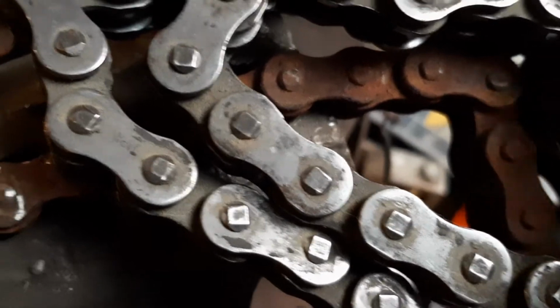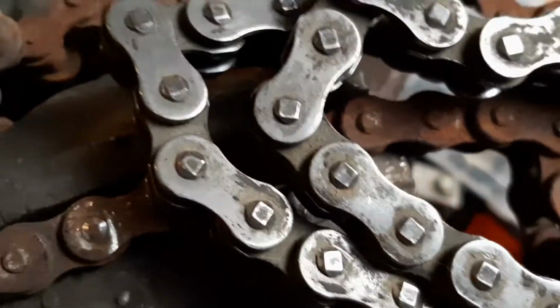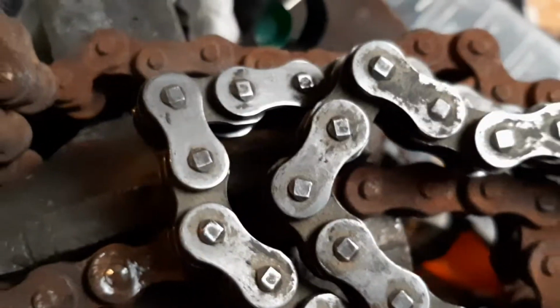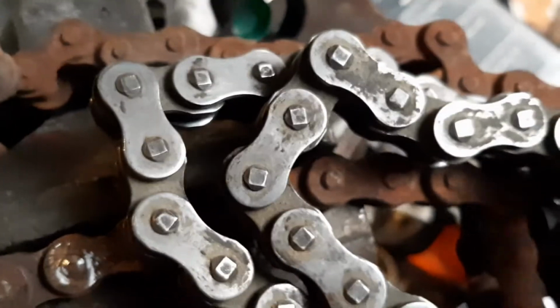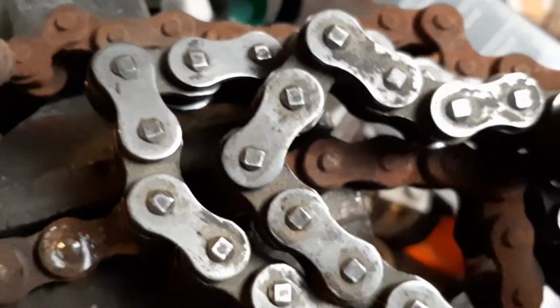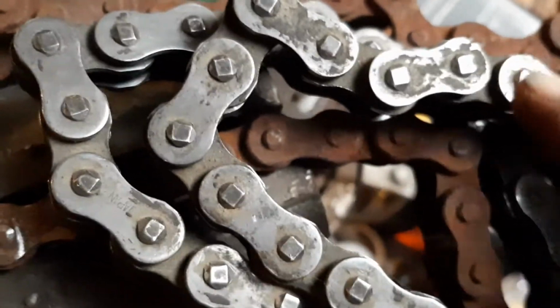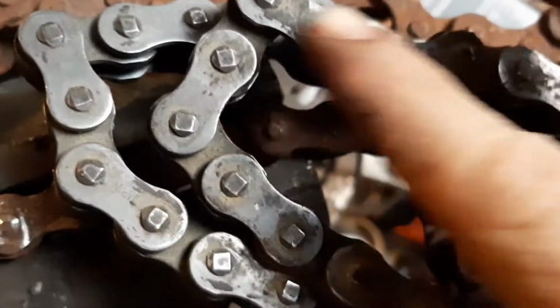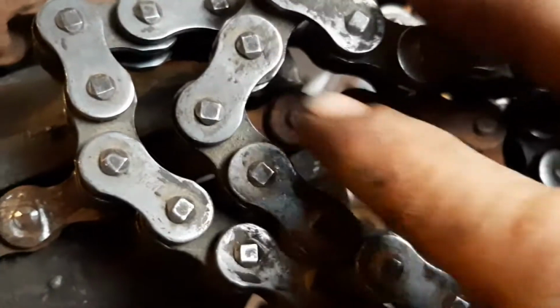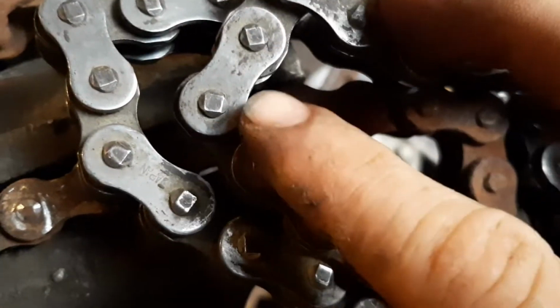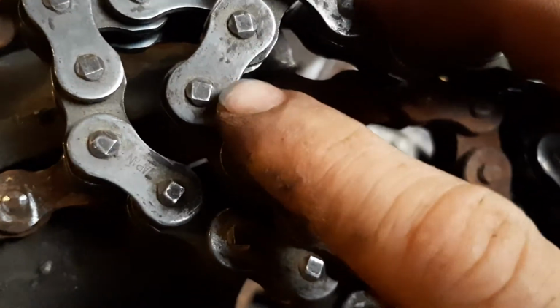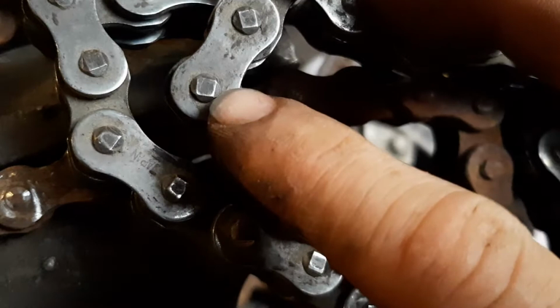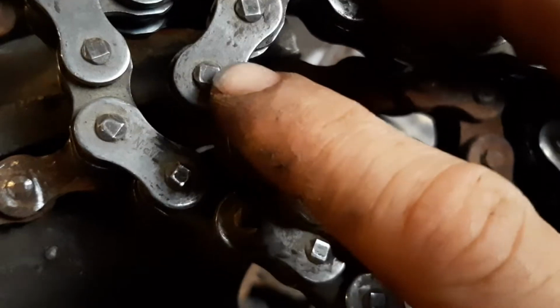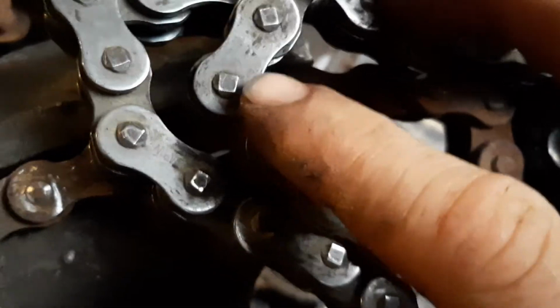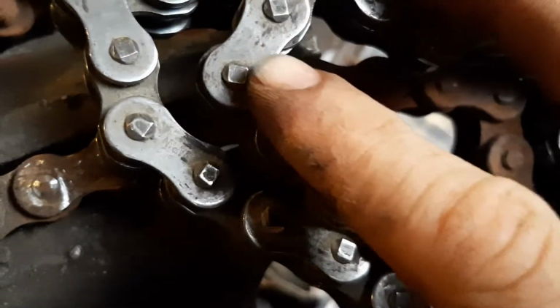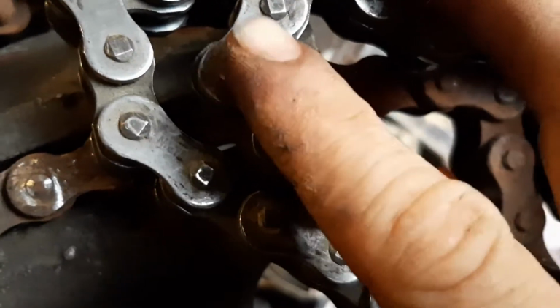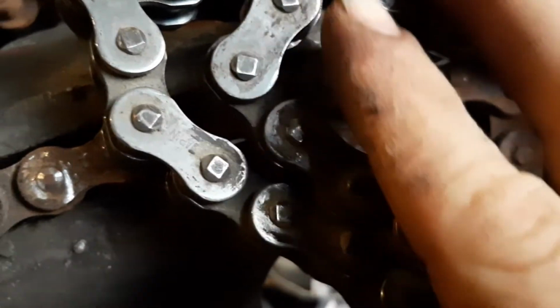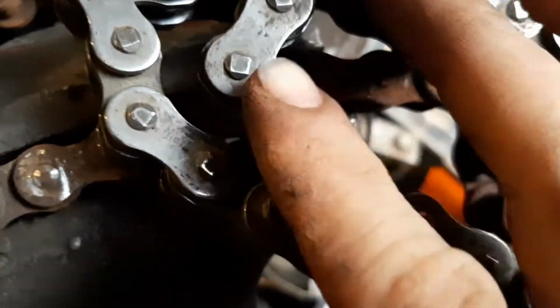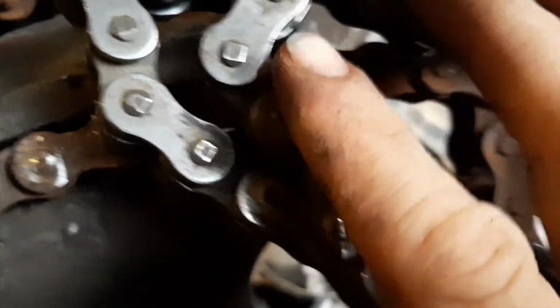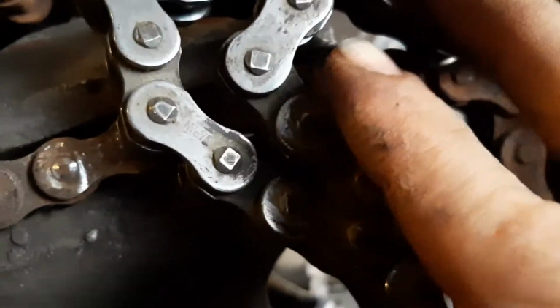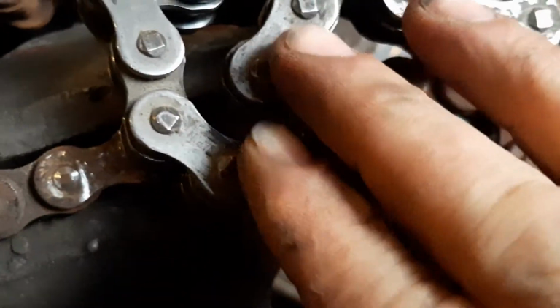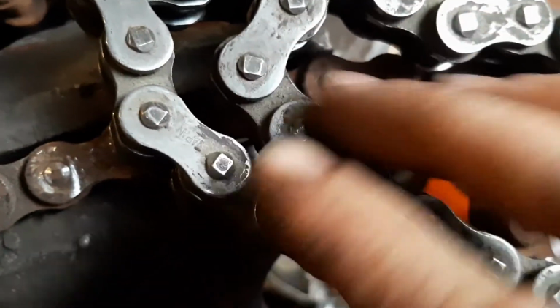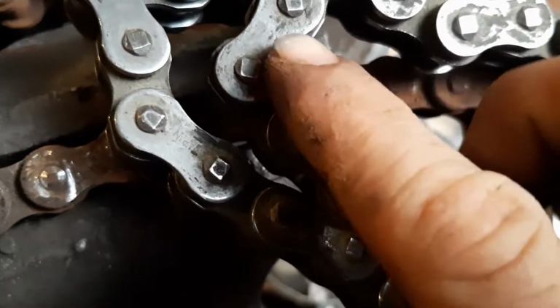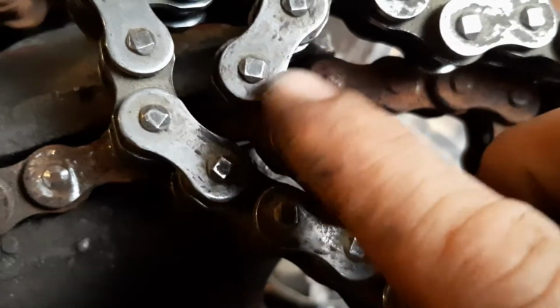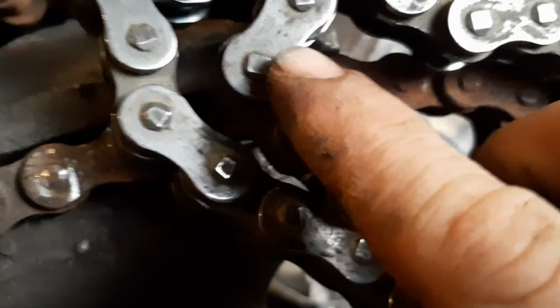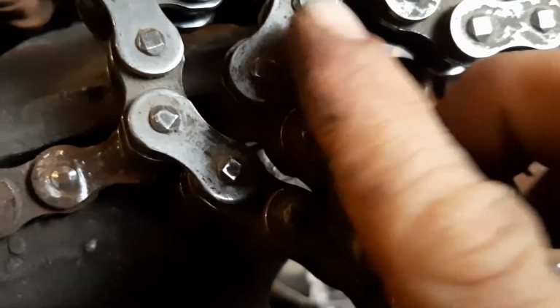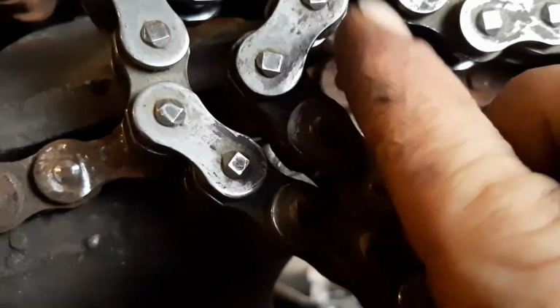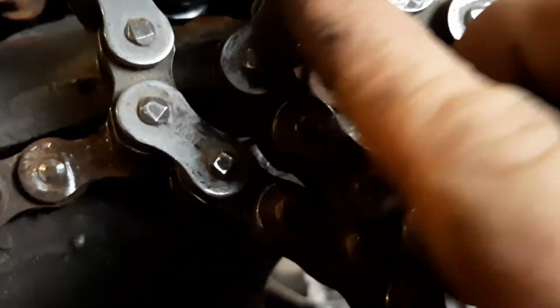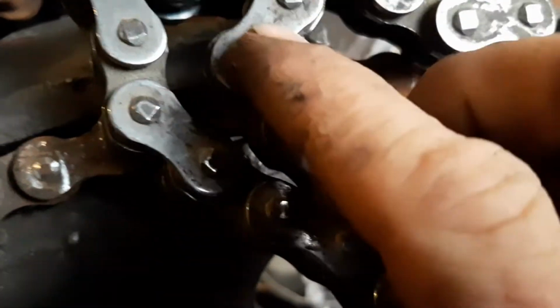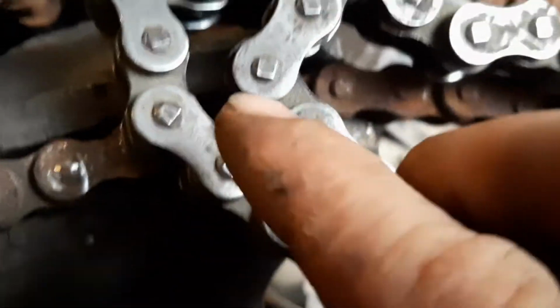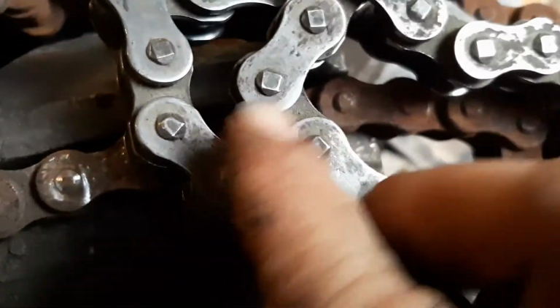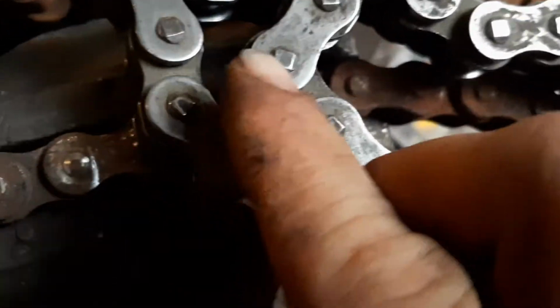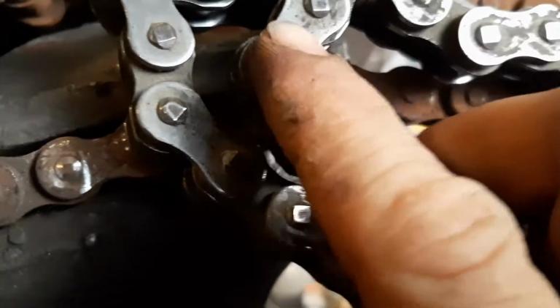You can see the squared part of the pin, and then where it kind of looks like it's angled off. That angled part is the only thing that's holding it in, so what you've got to do is grind those angled parts off.